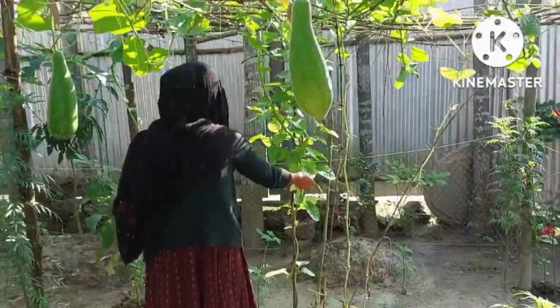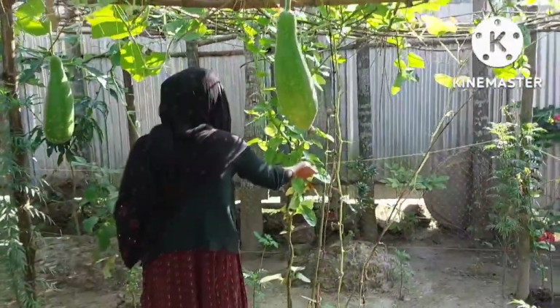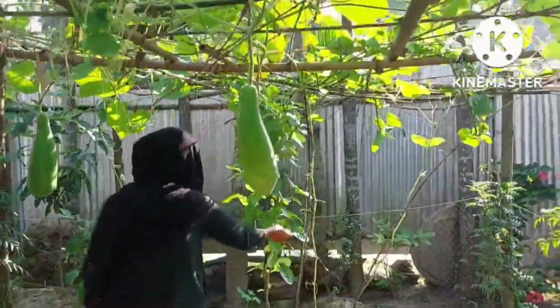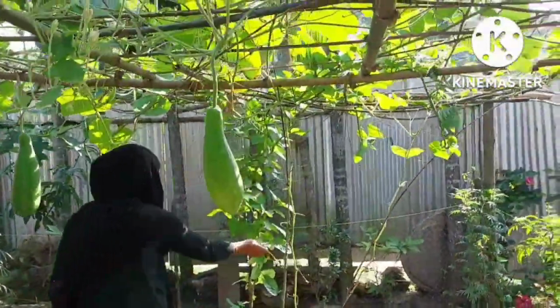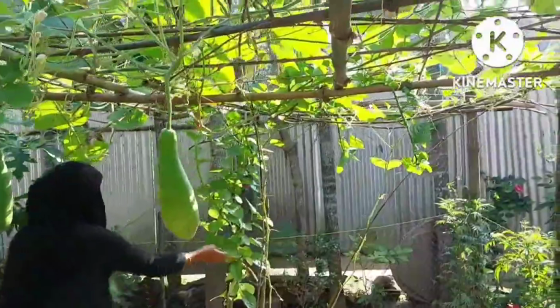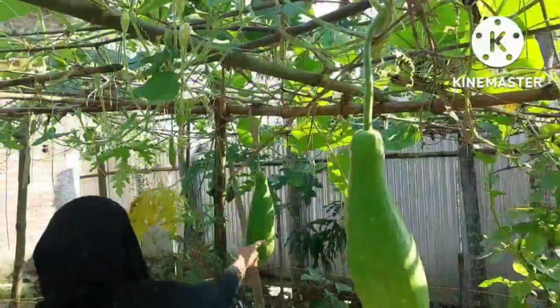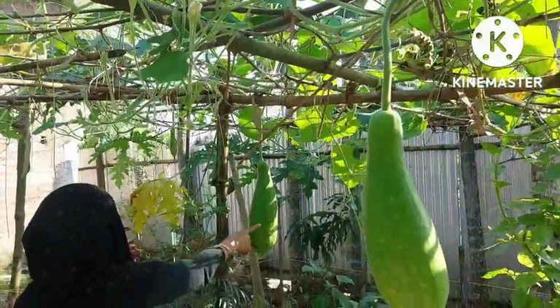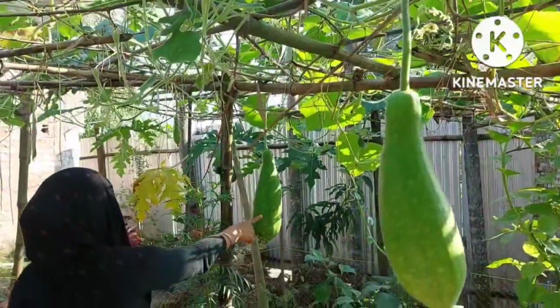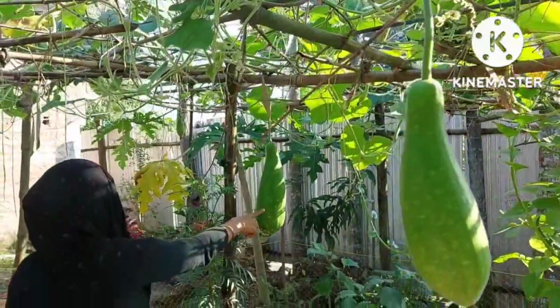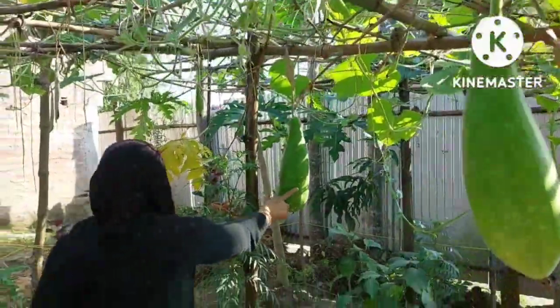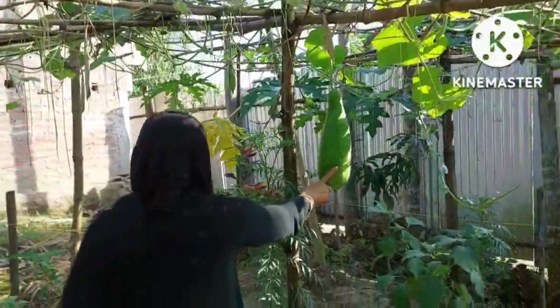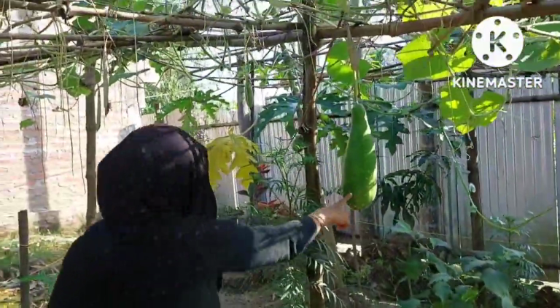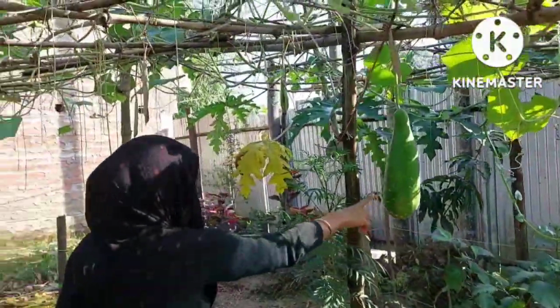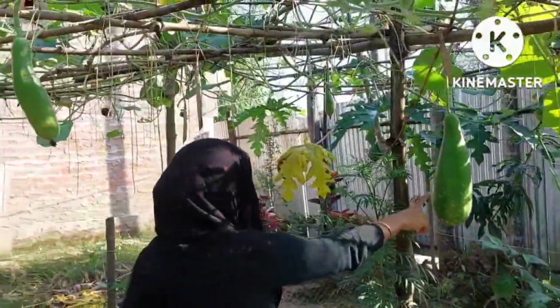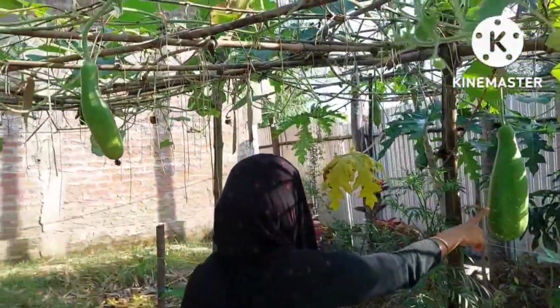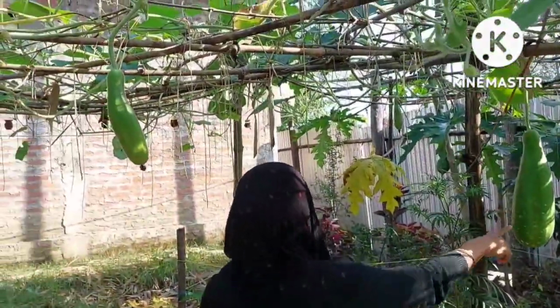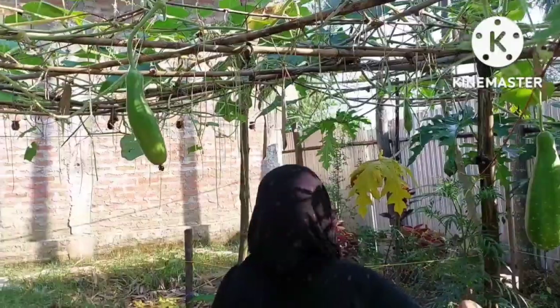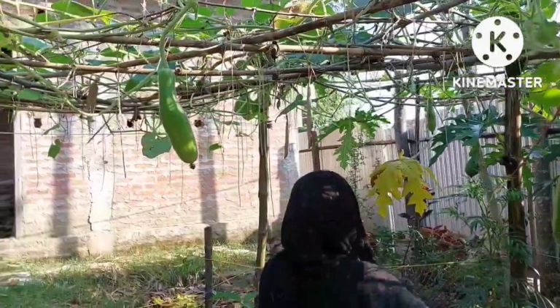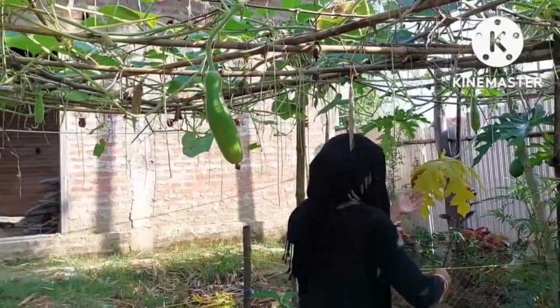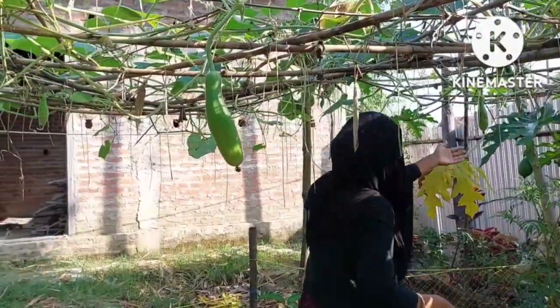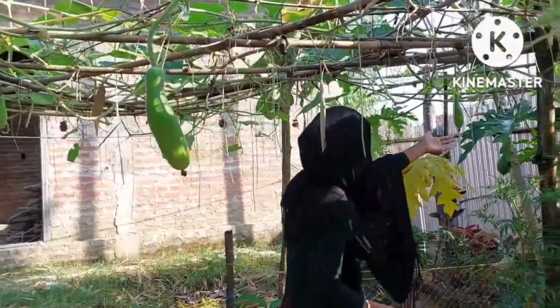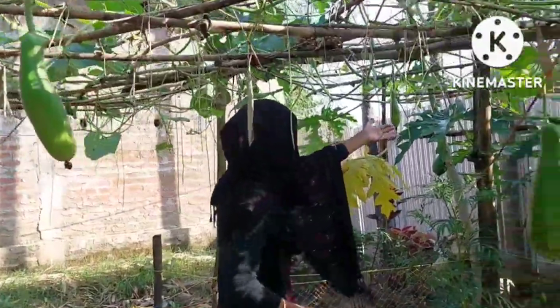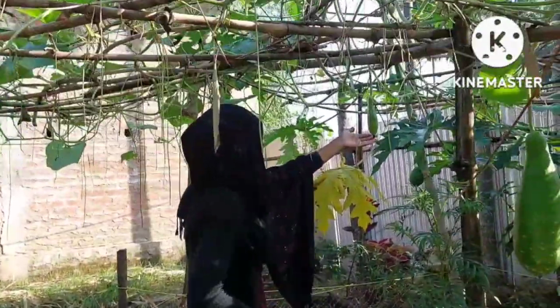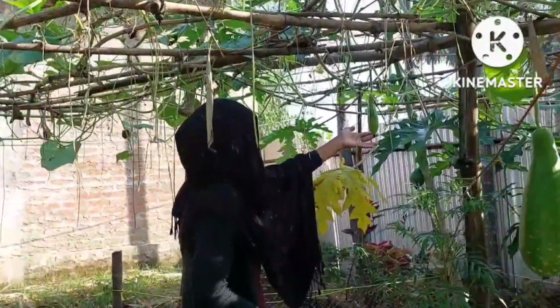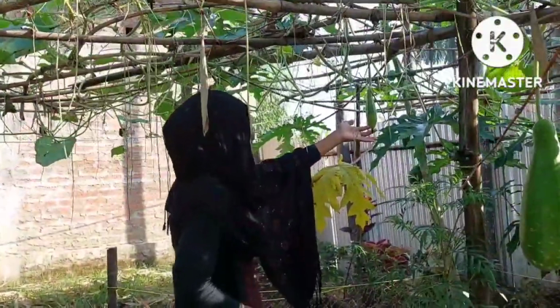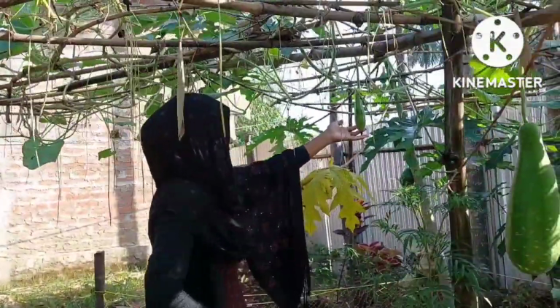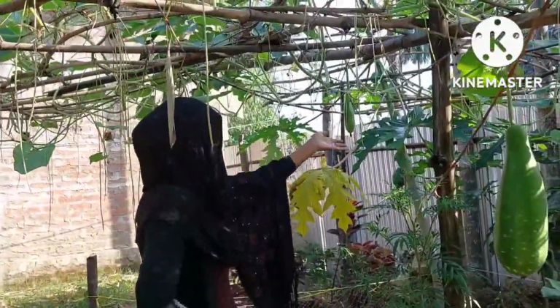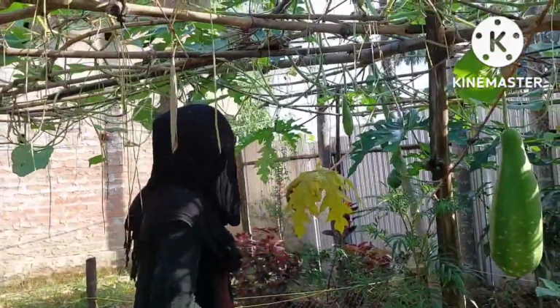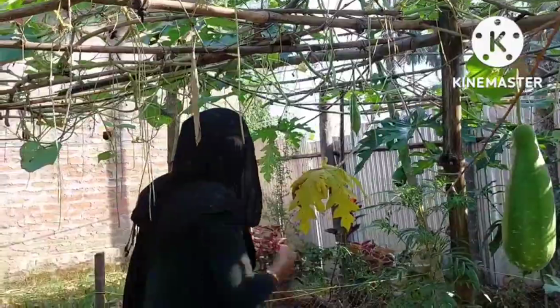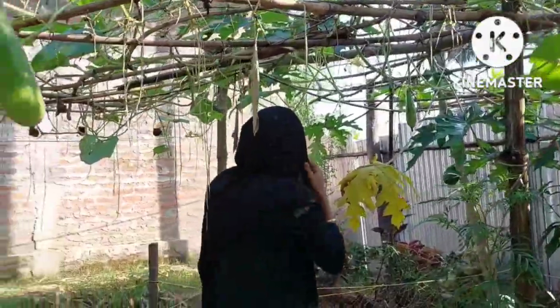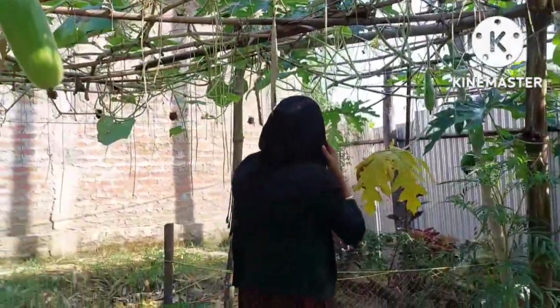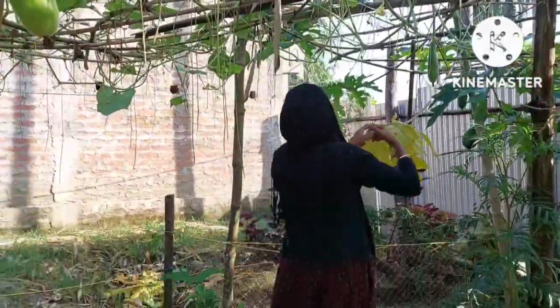I'm going to stick with a palm force. I'll use the green and a black apple for some time. I want to show you the garden. I'm going to go to one side.